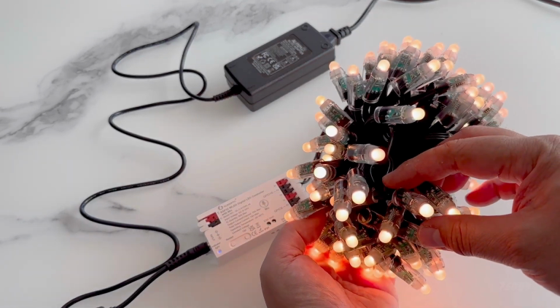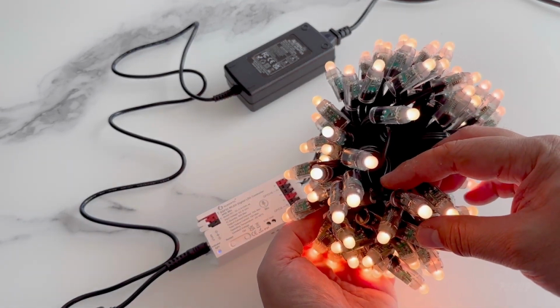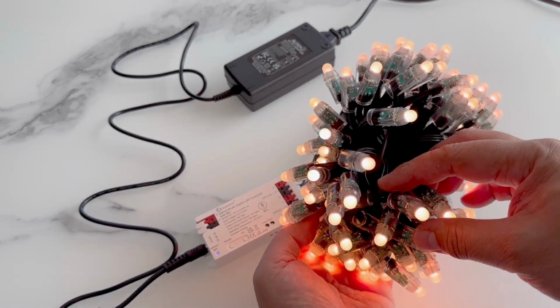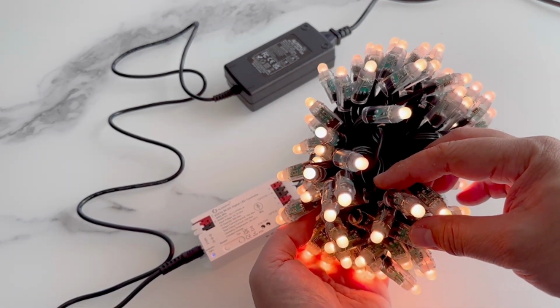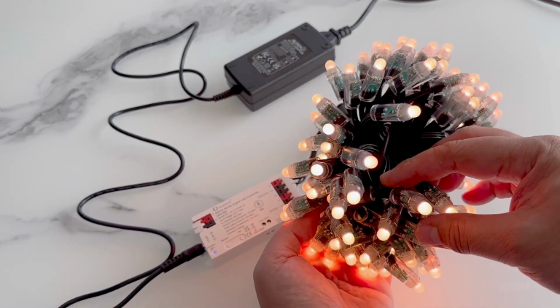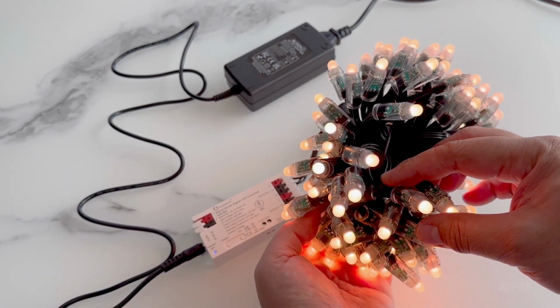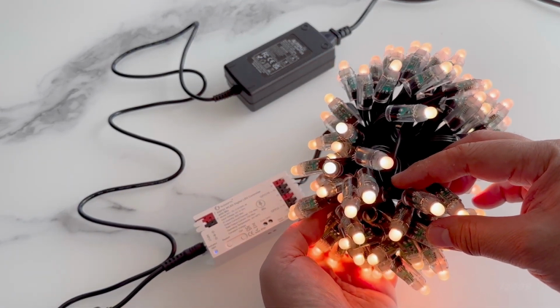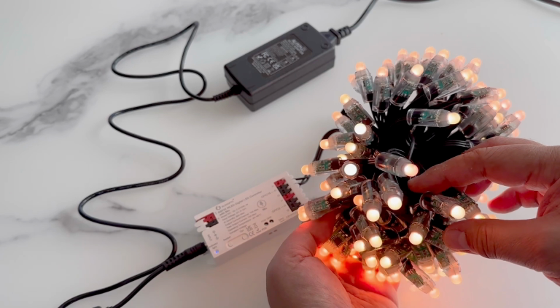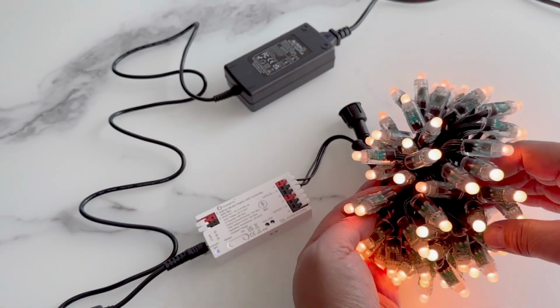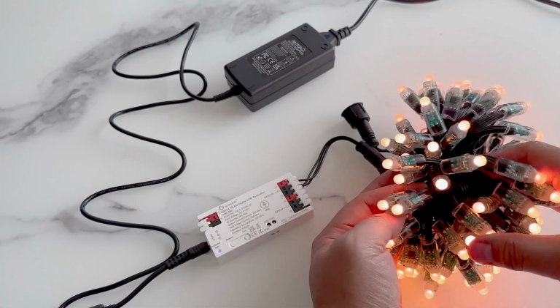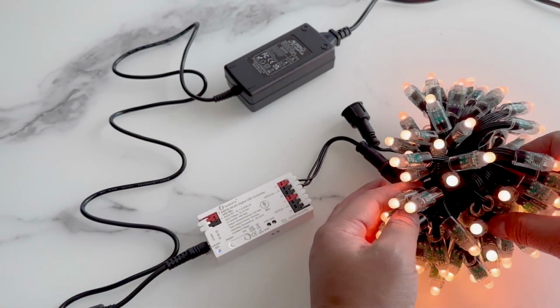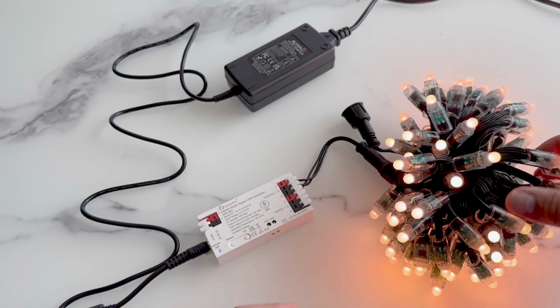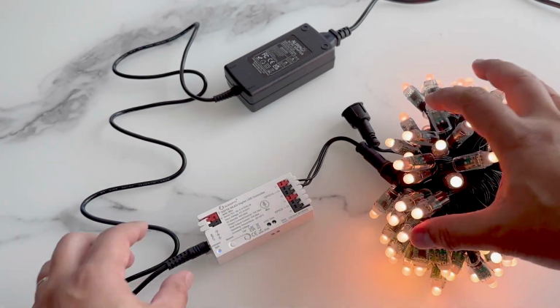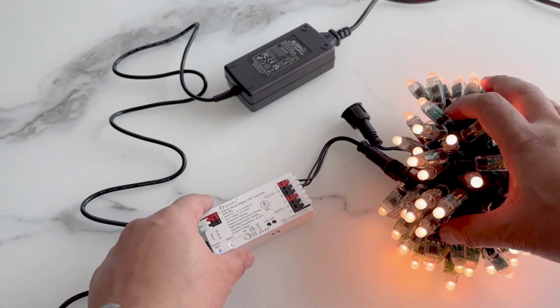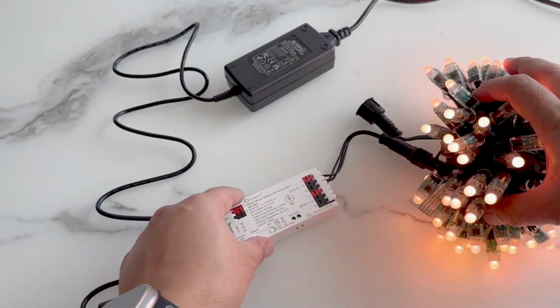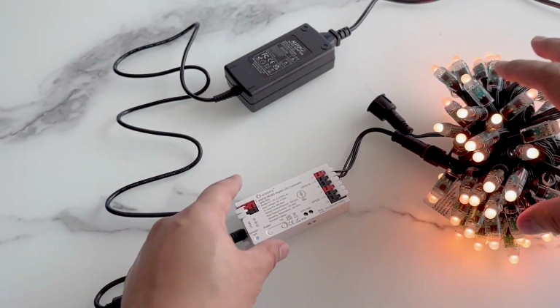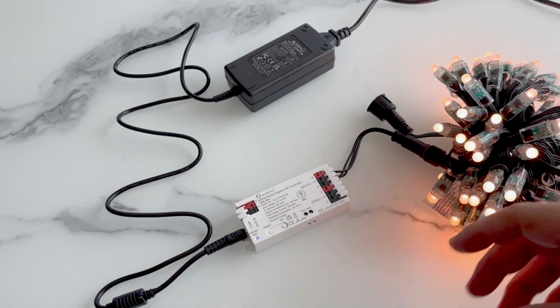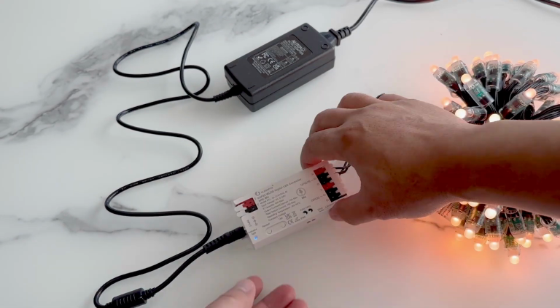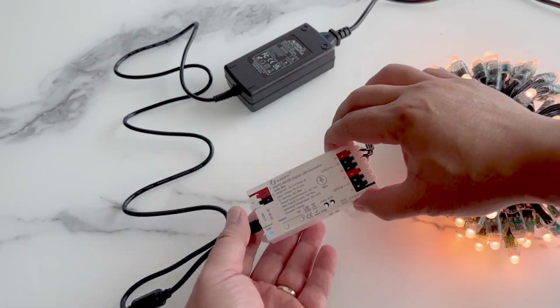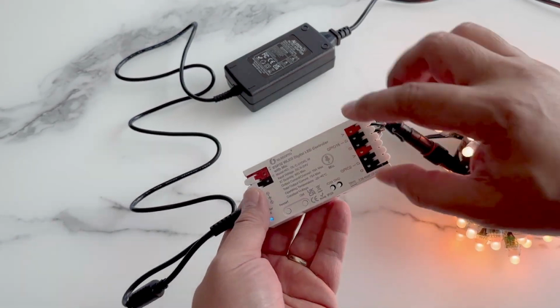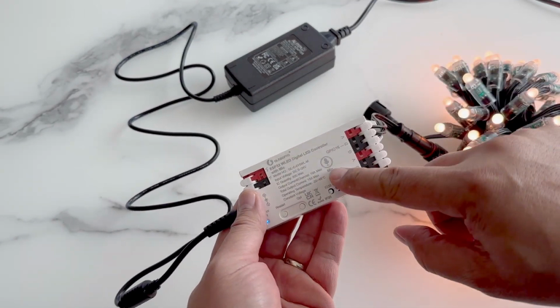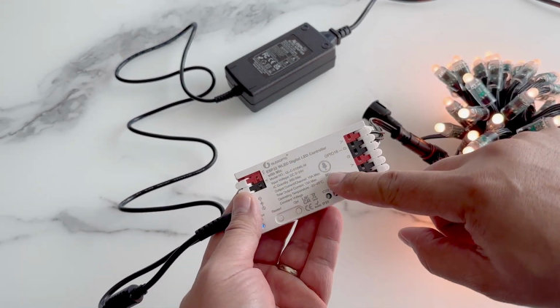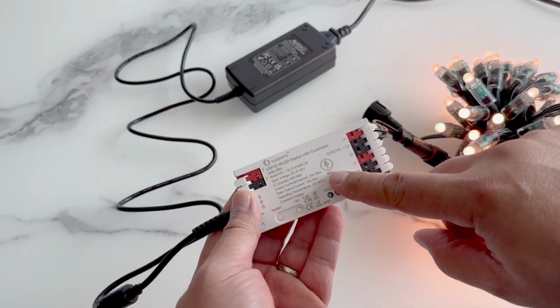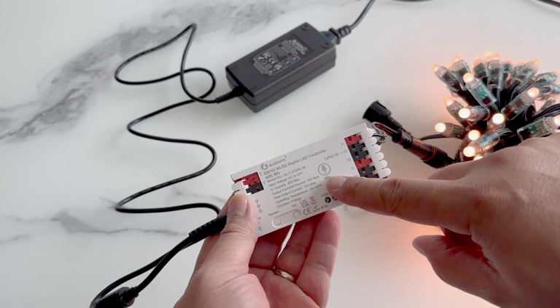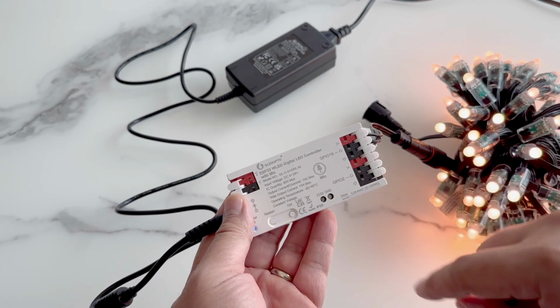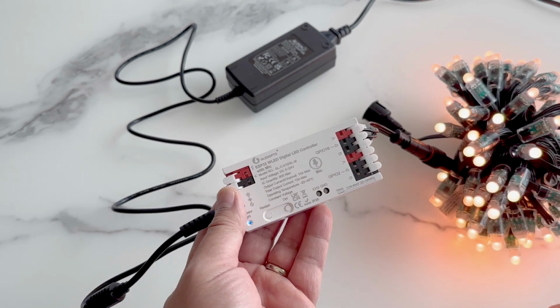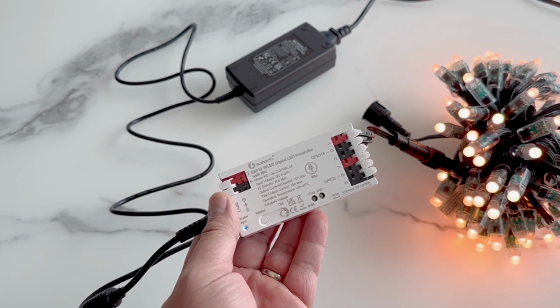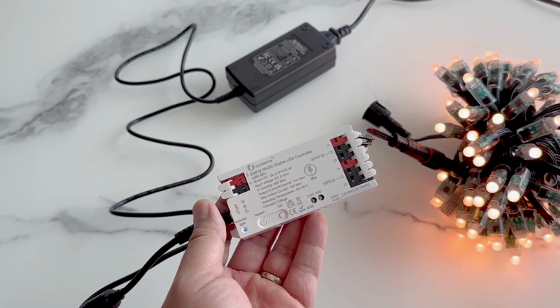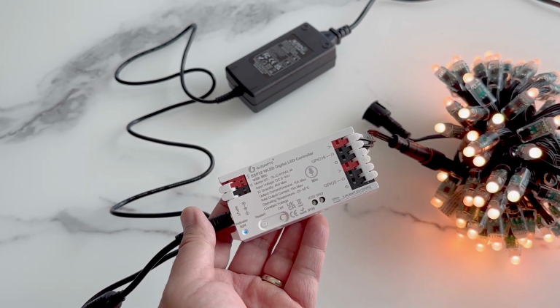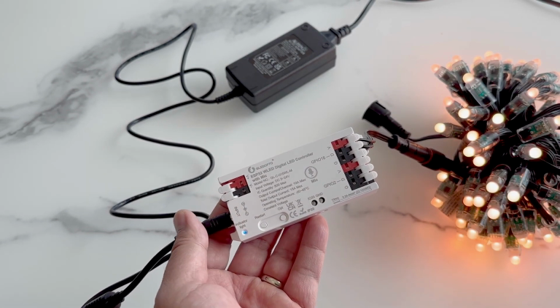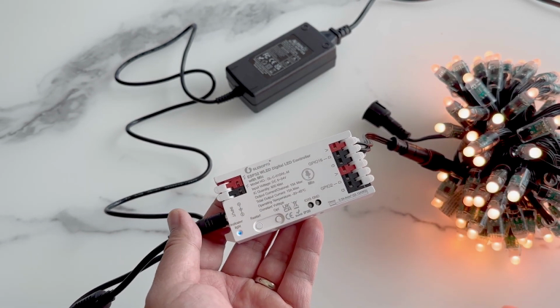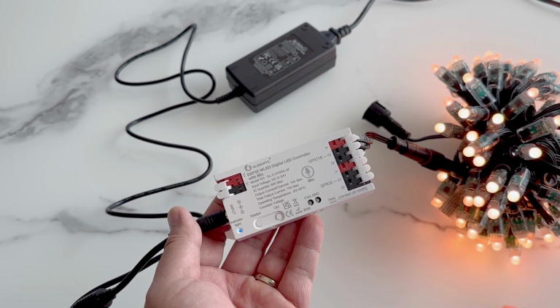To my right, we have WS2011 pixels. There are 100 pixels in this pixel strip. This controller is supposed to have a built-in microphone function, but we couldn't figure out how to make it work.